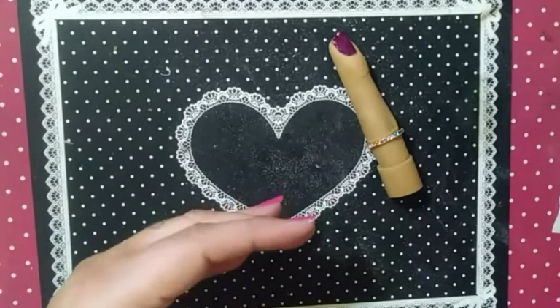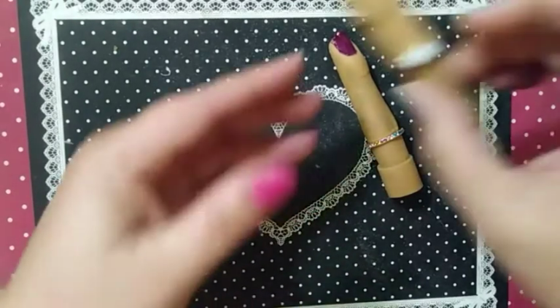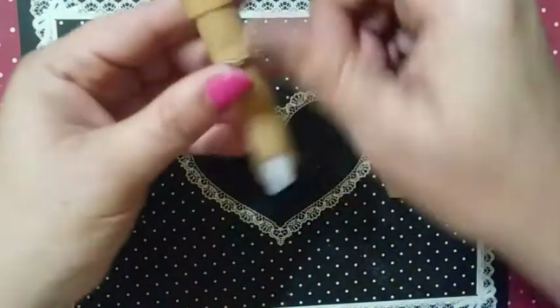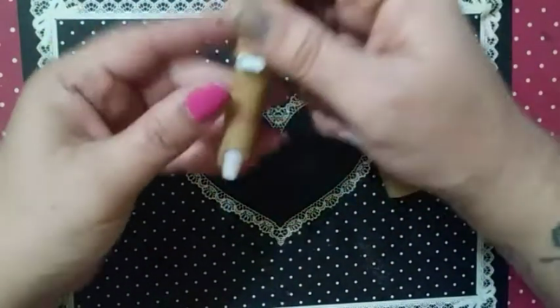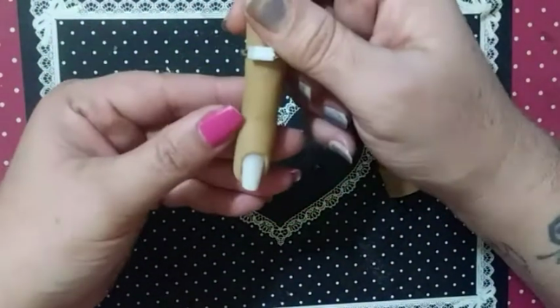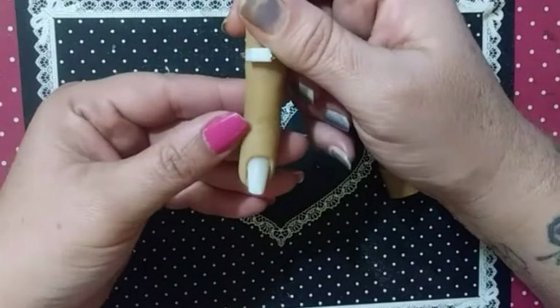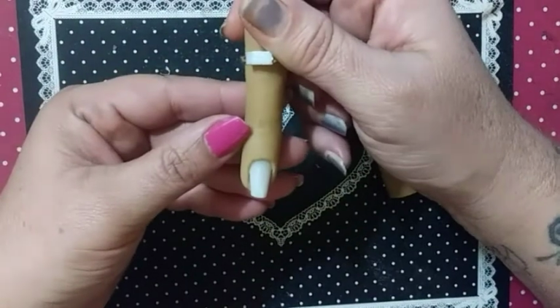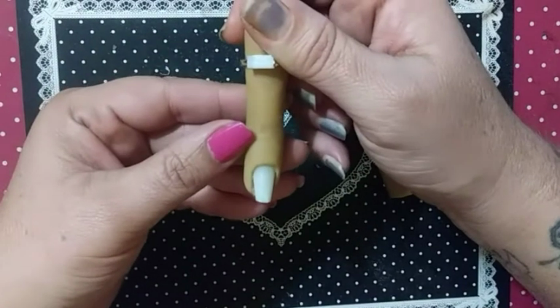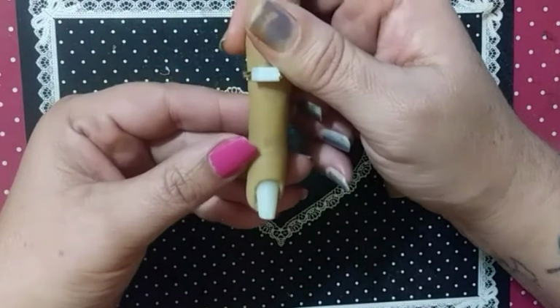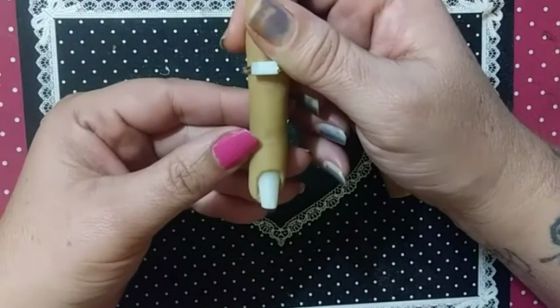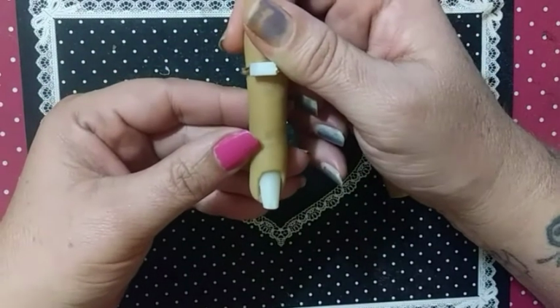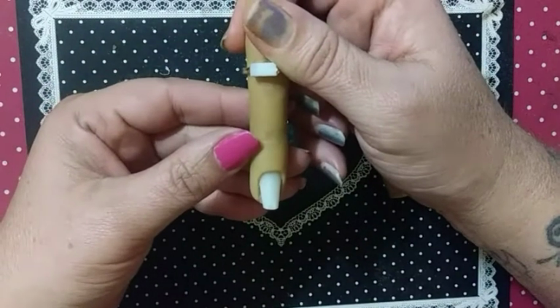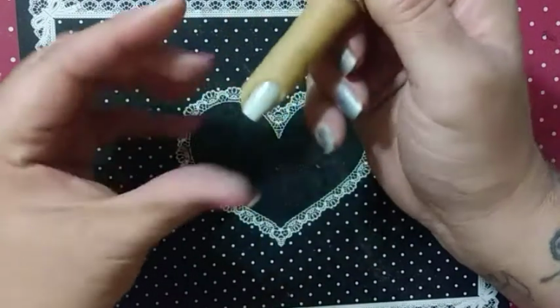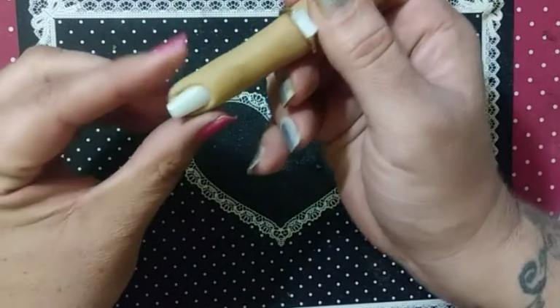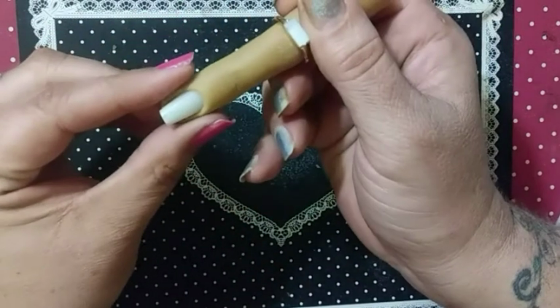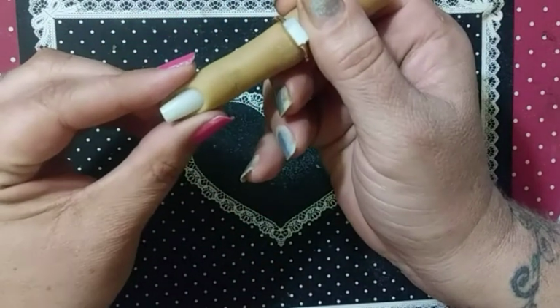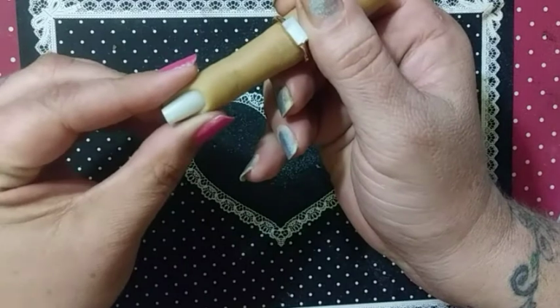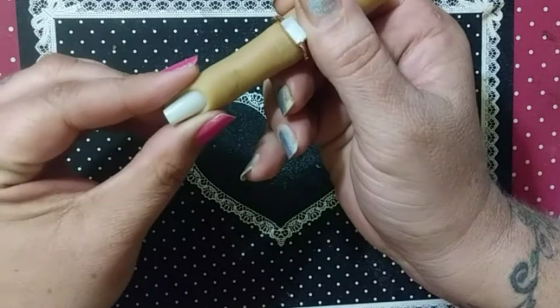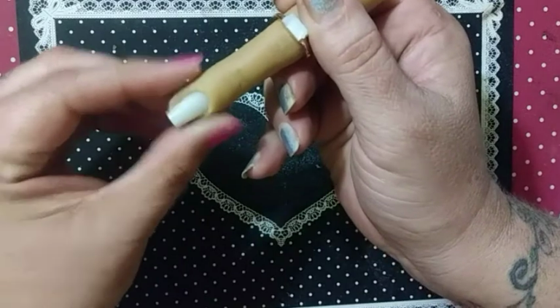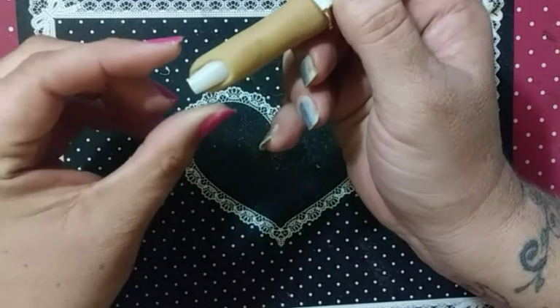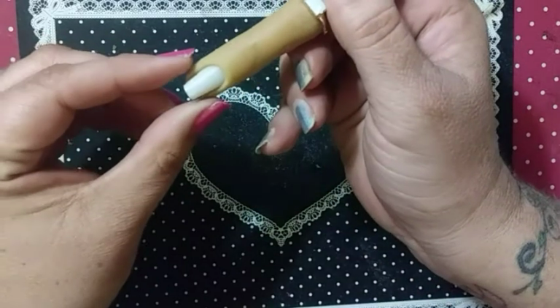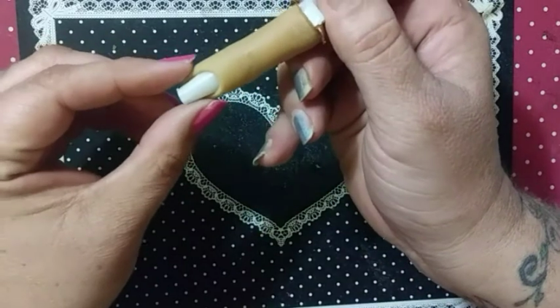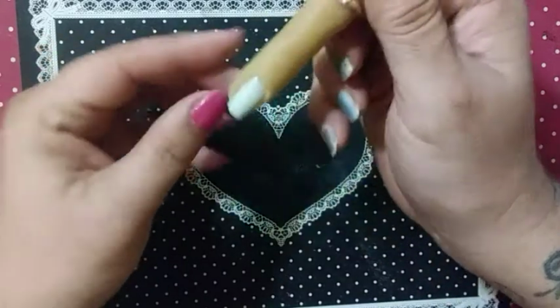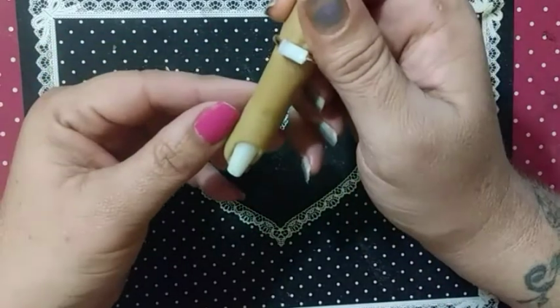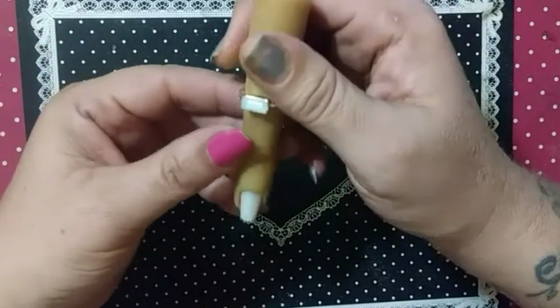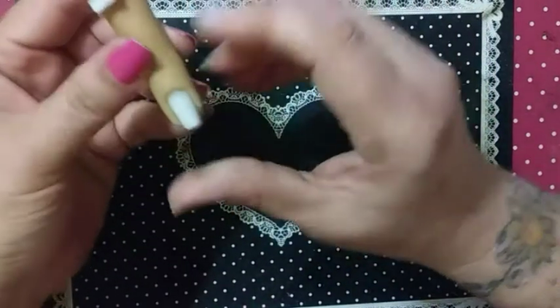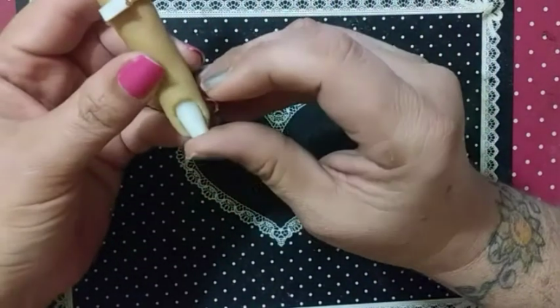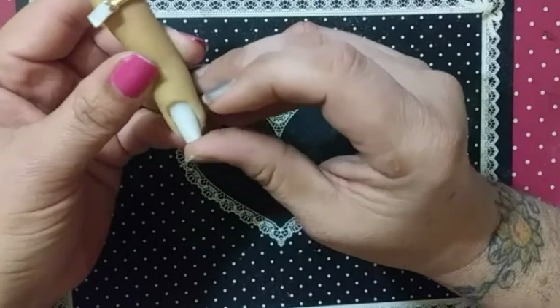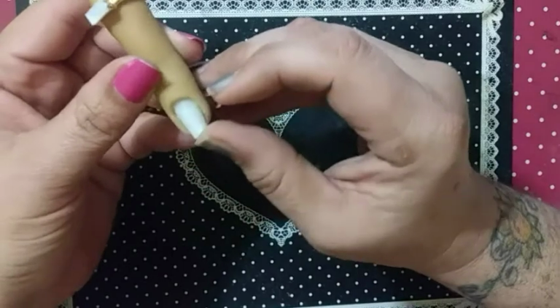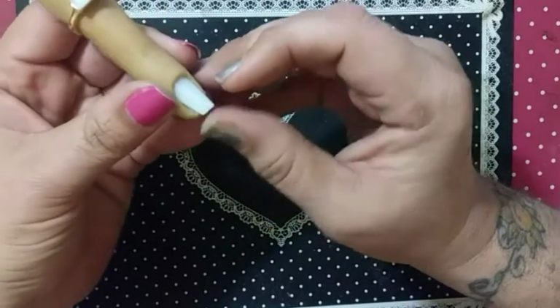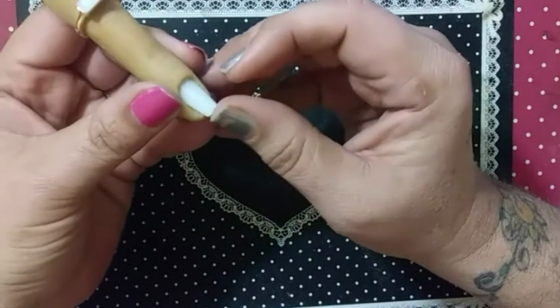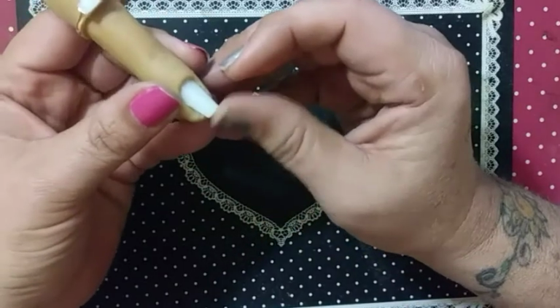So here's your acrylic nail — from this point on you either put a form on, glue a tip on, or cut it and glue a shorter tip on.